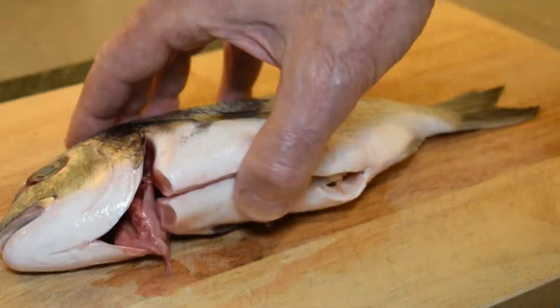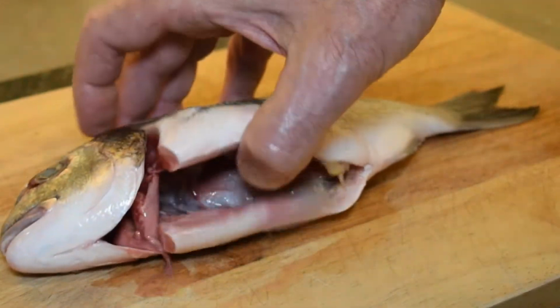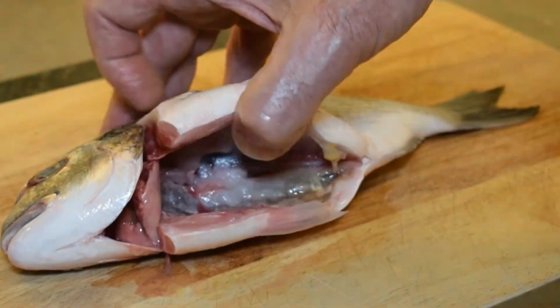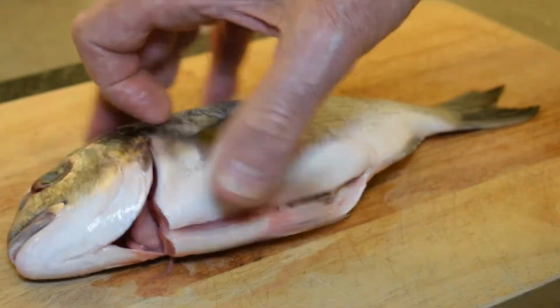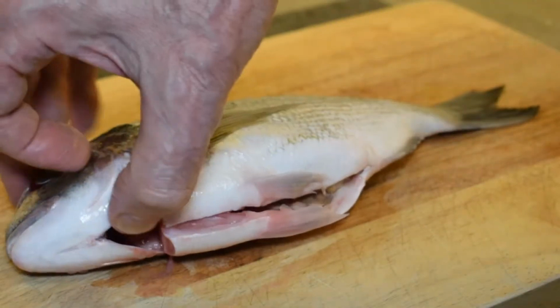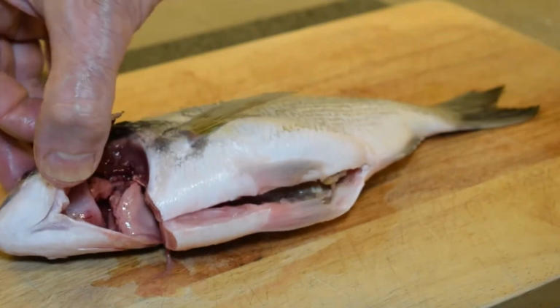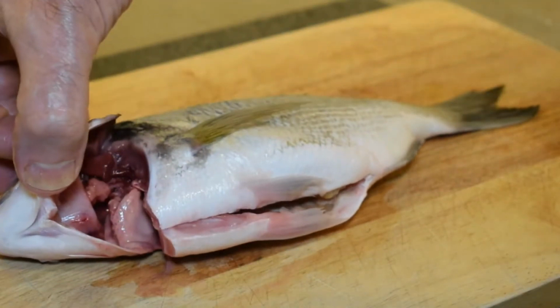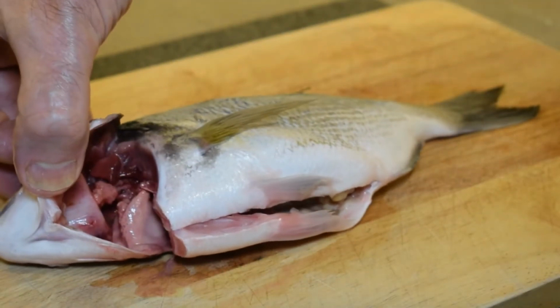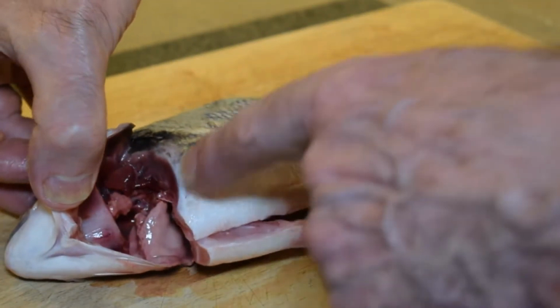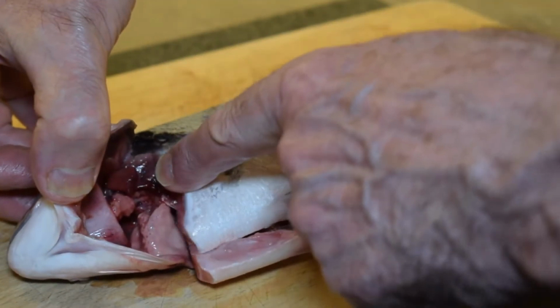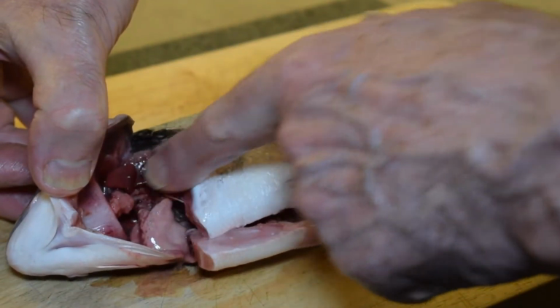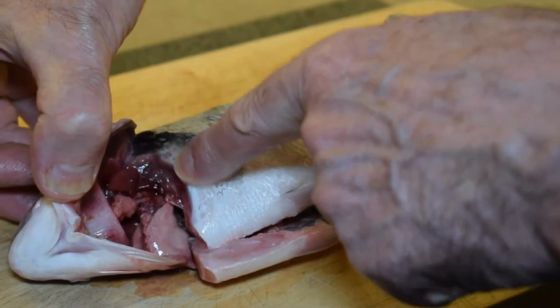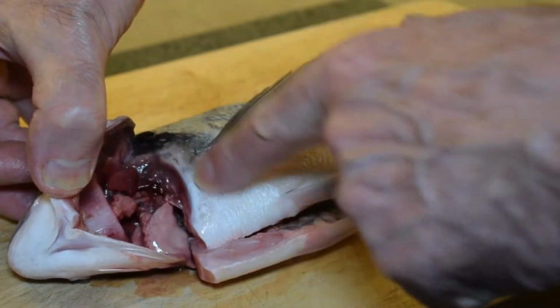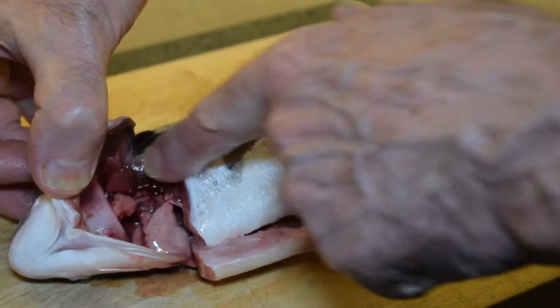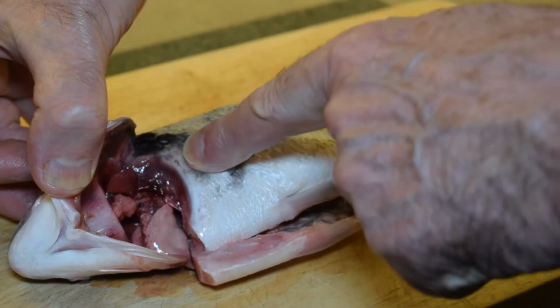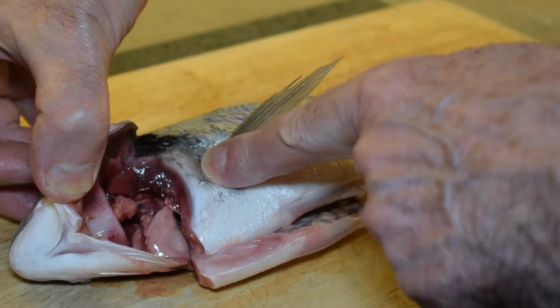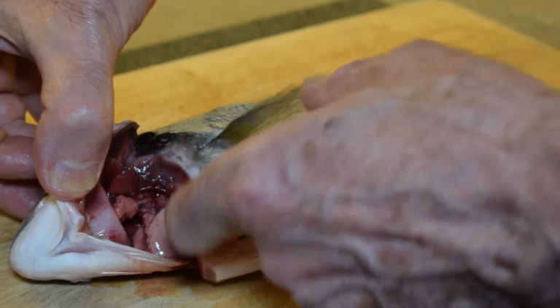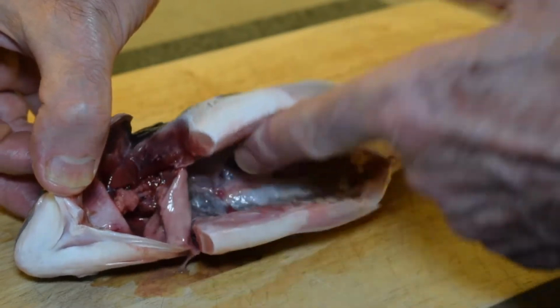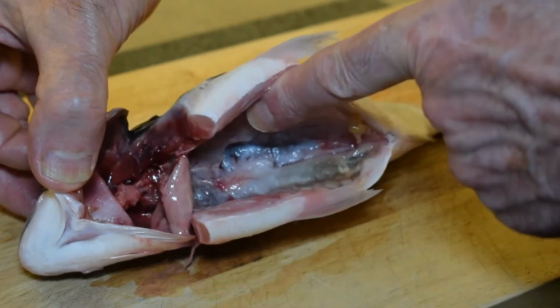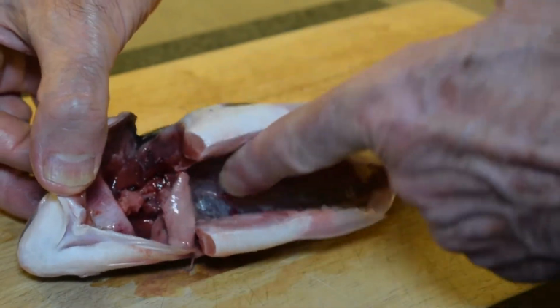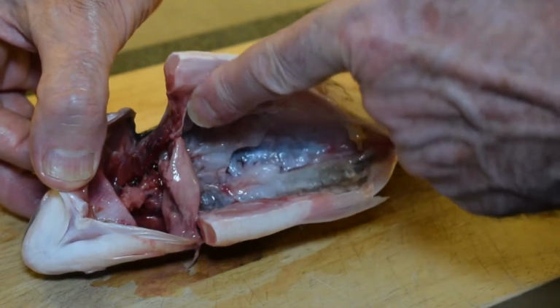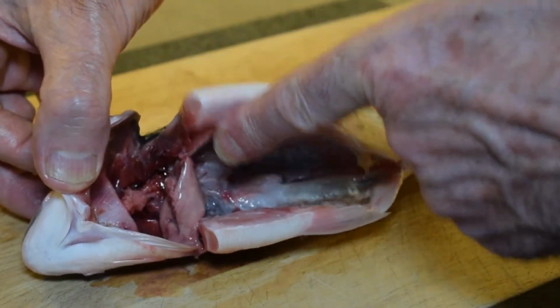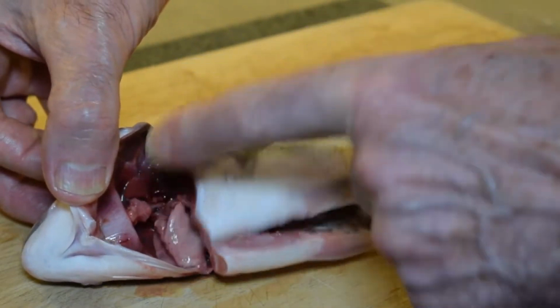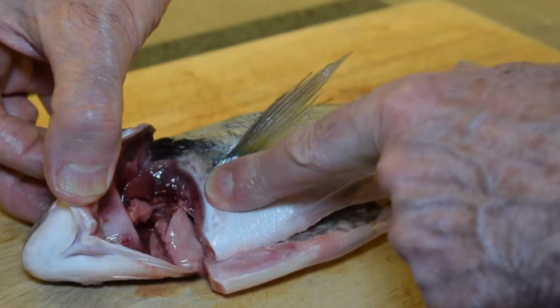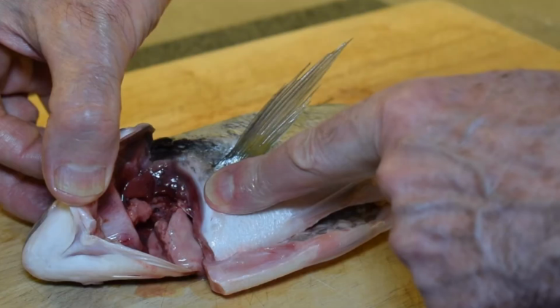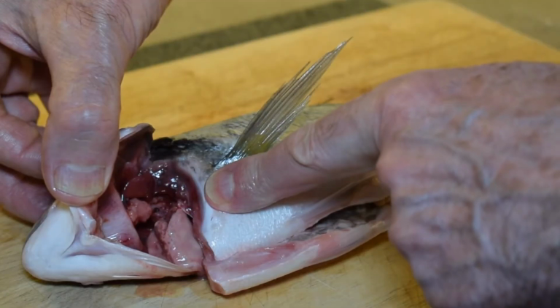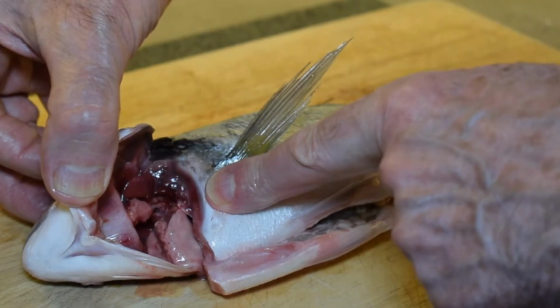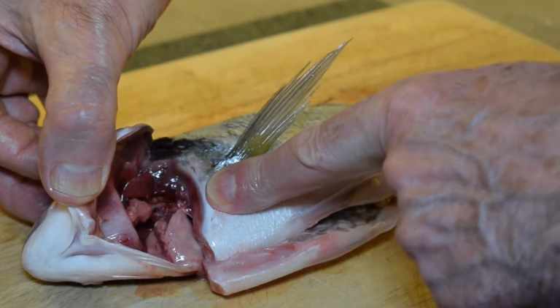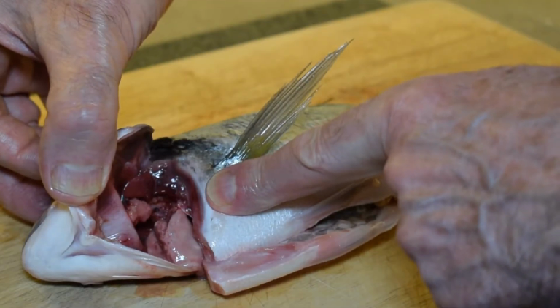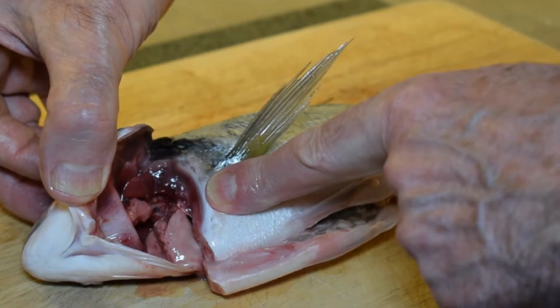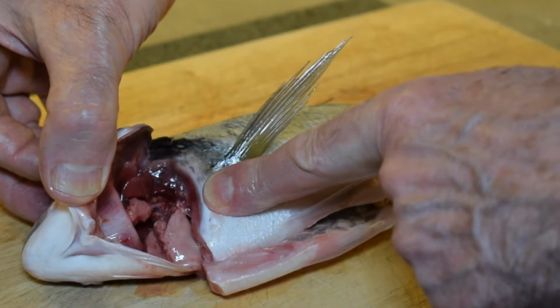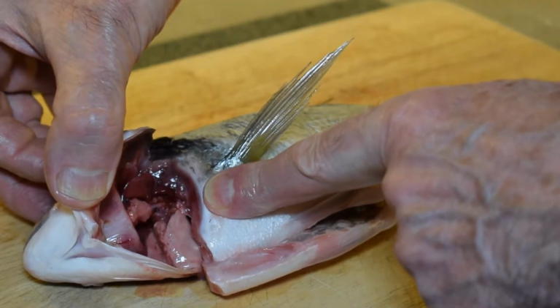Another way you can tell how fresh a fish is: if it still has the gills, the gills would be nice and red. This one has had the gills removed but you can still see the remains look nice and bright and pink and red, which is another sign of freshness.